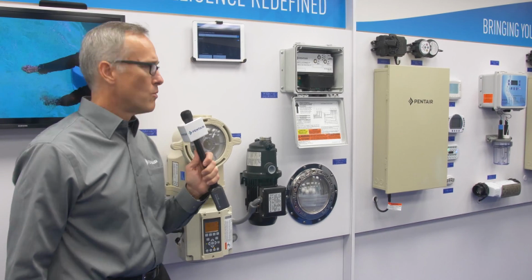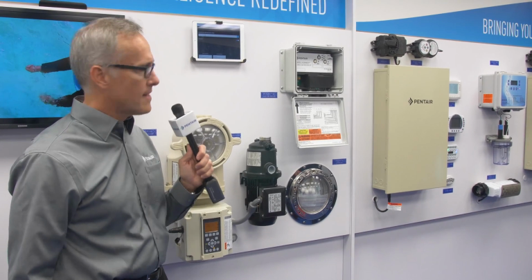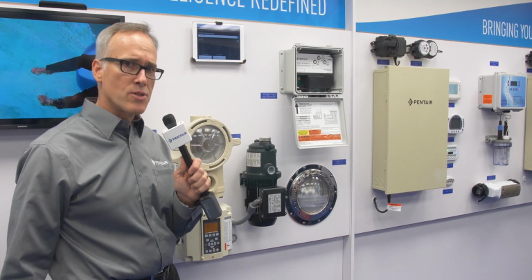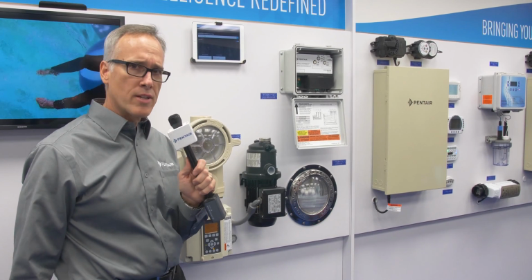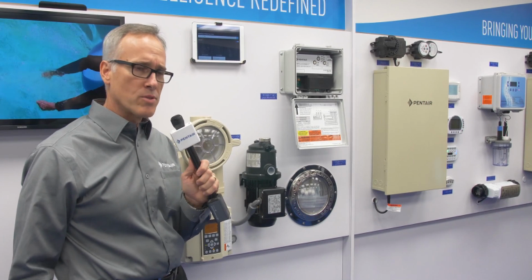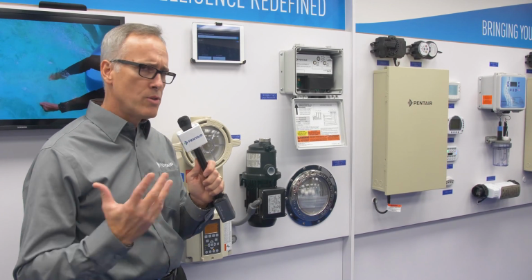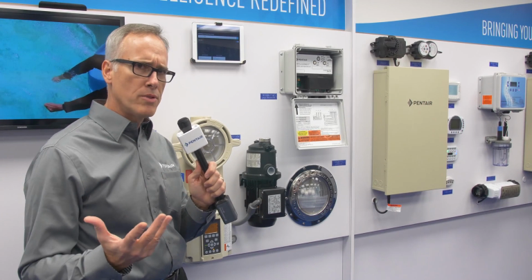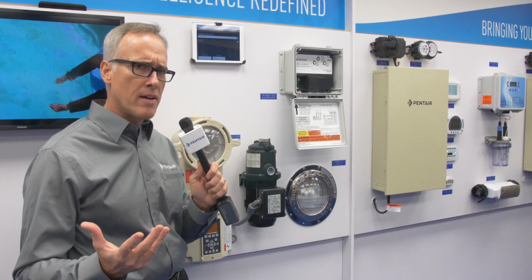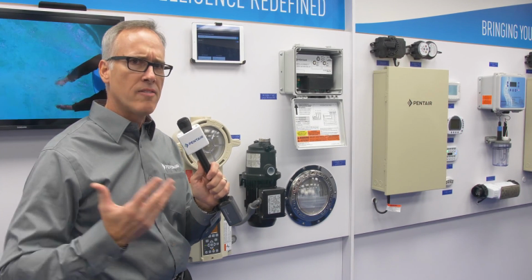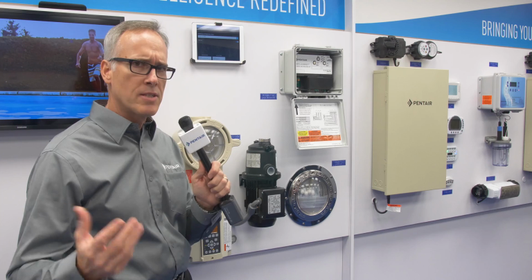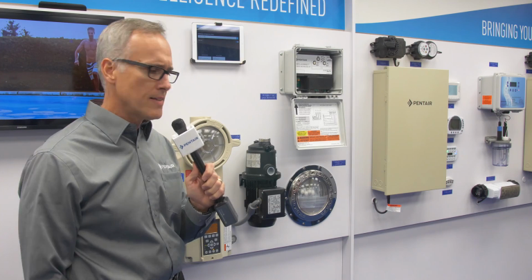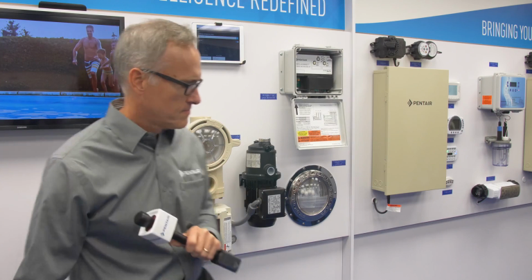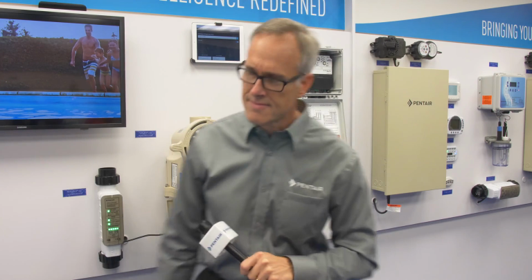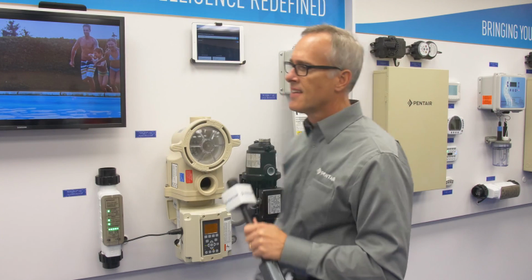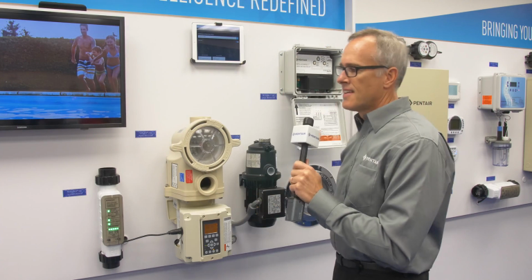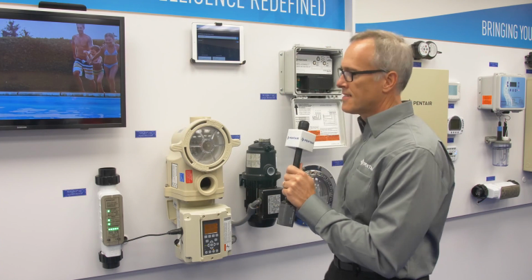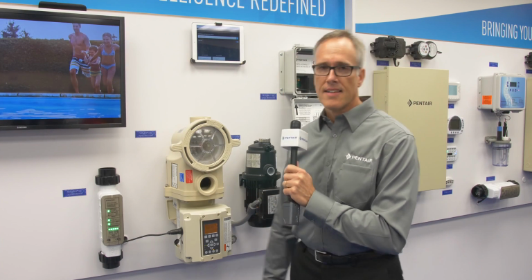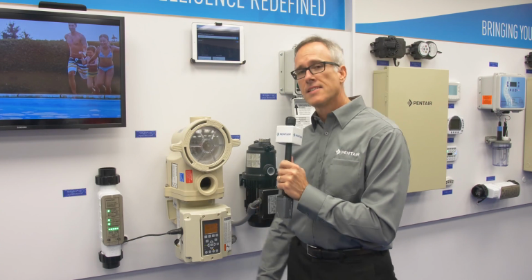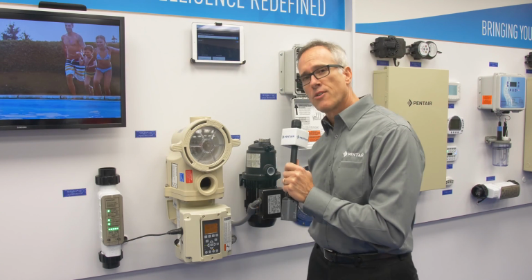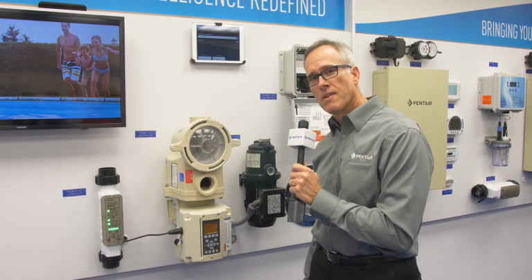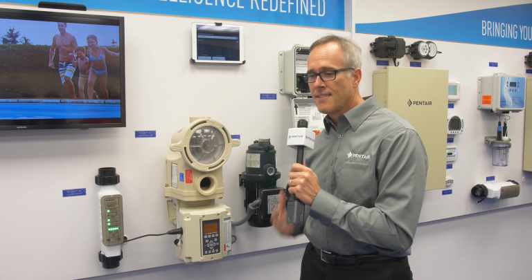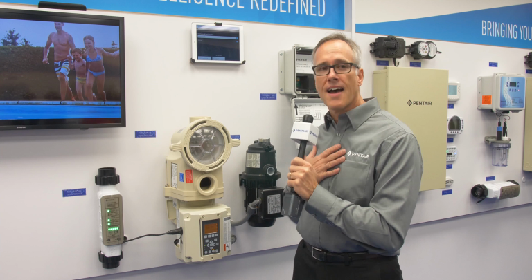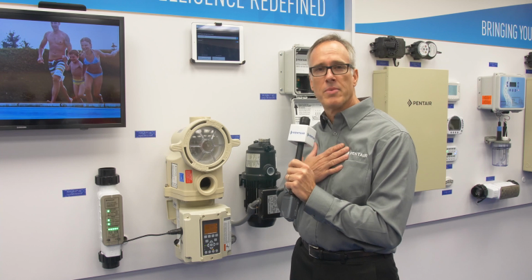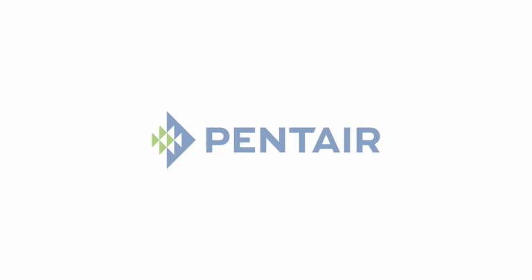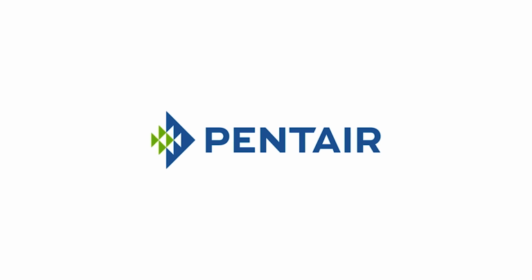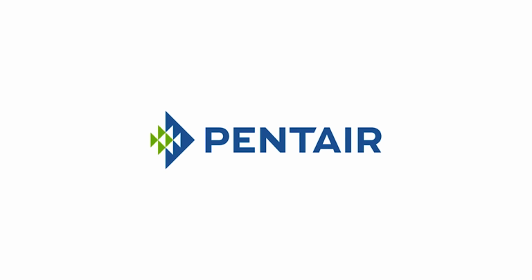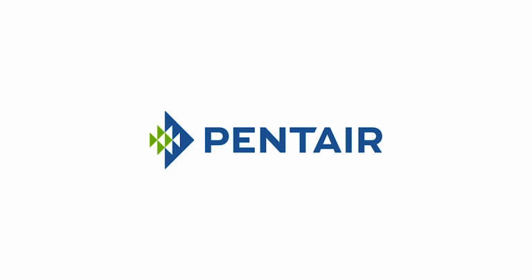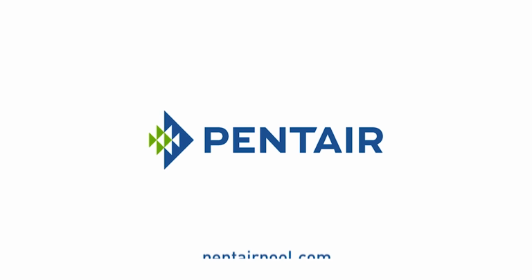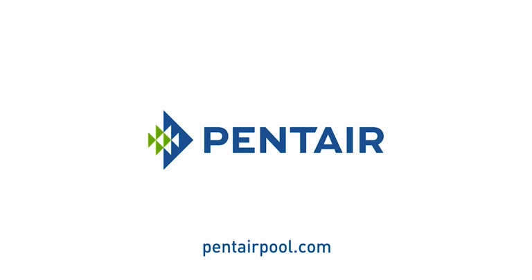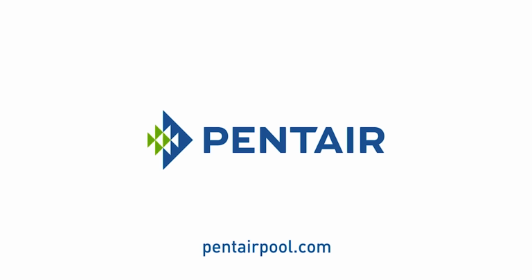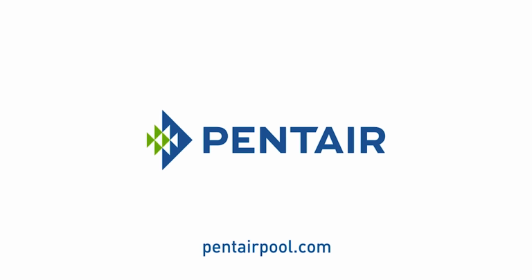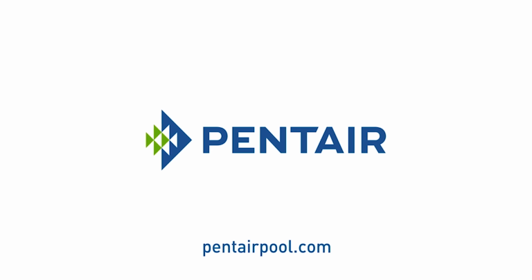That is really incredible. So you have been developing this product? Yes it is incredible and yes I have been developing this product. Thank you.